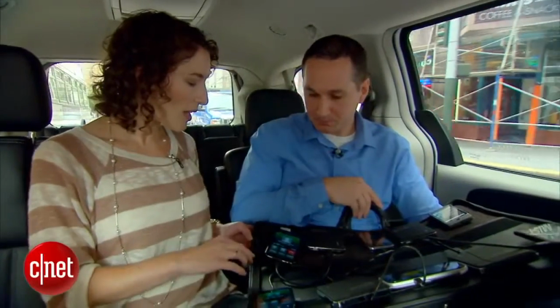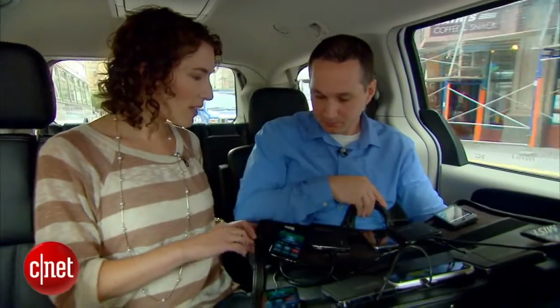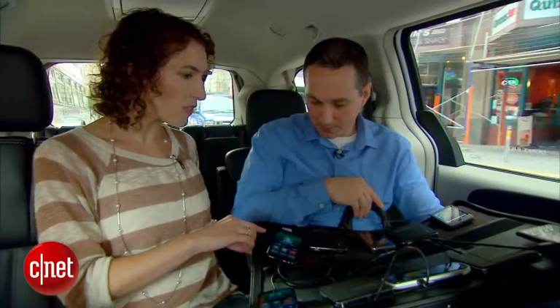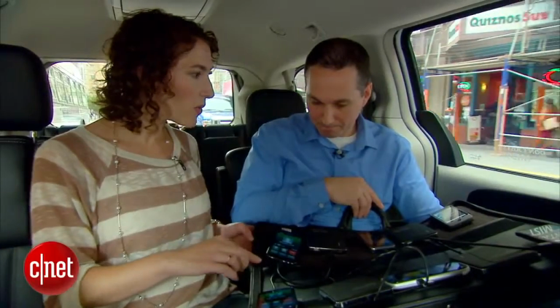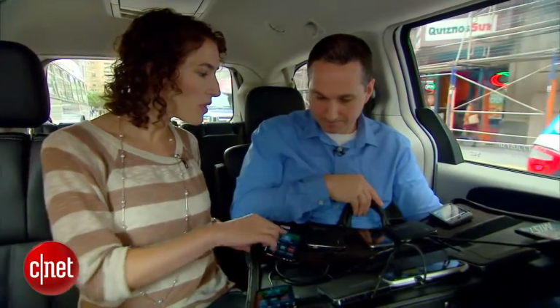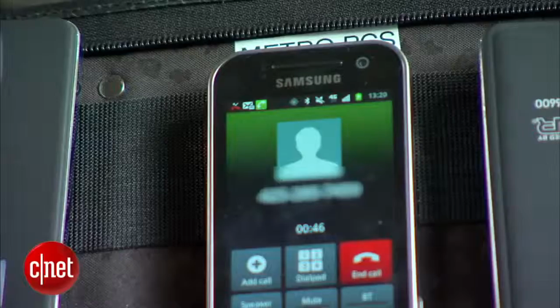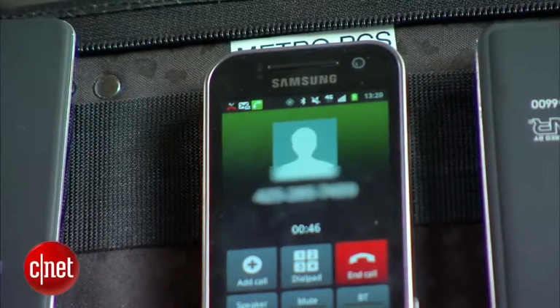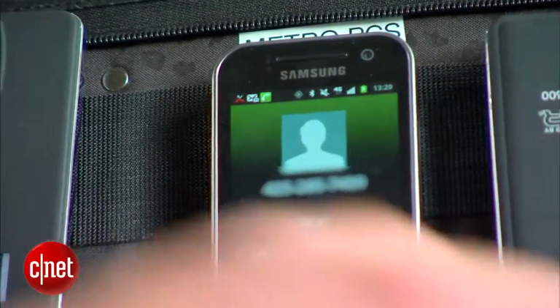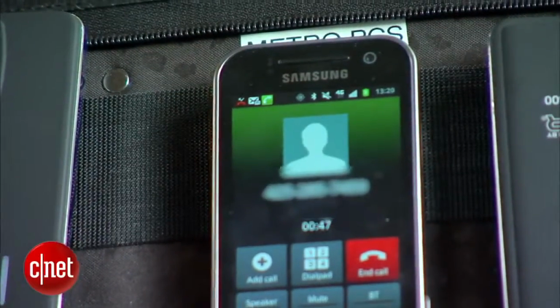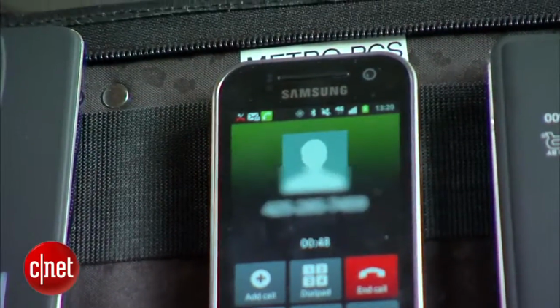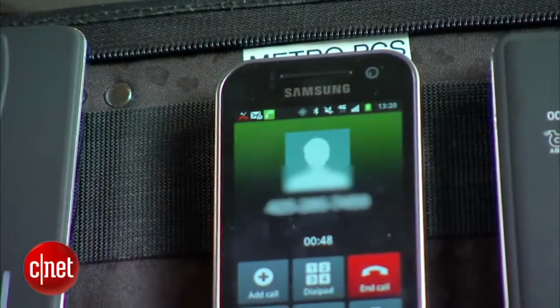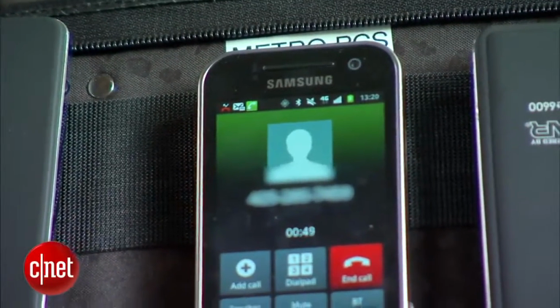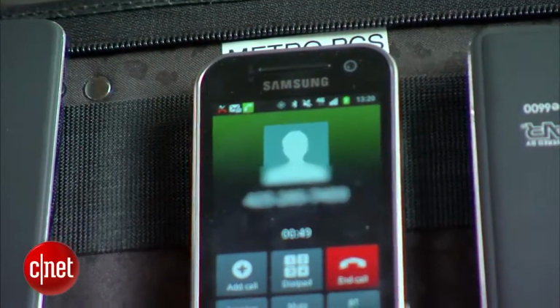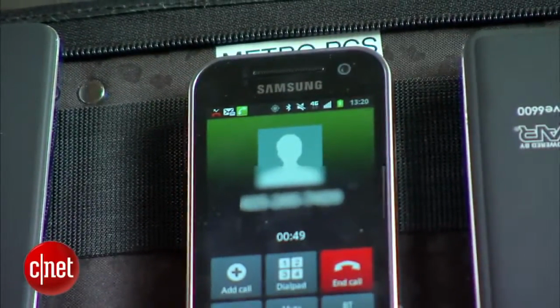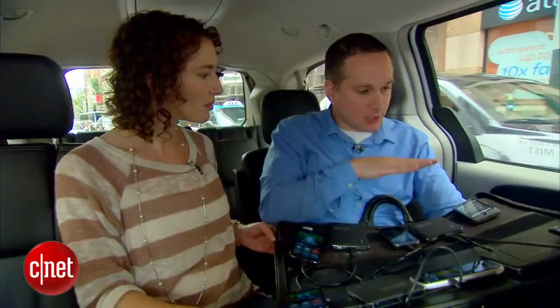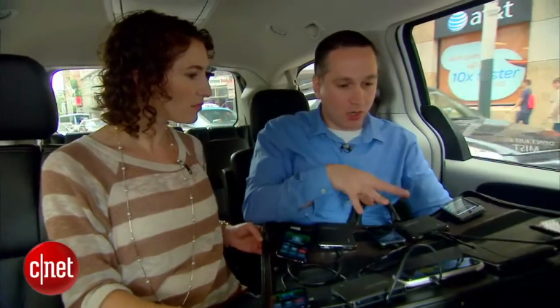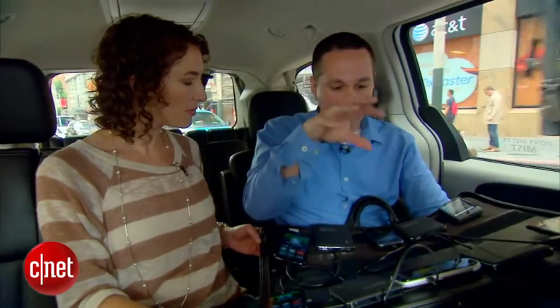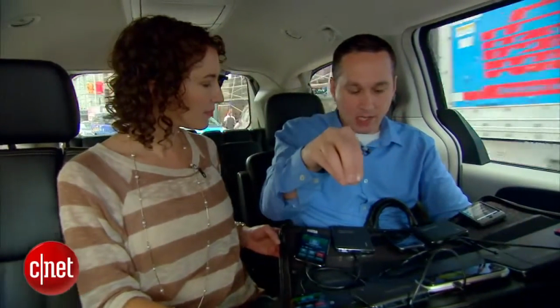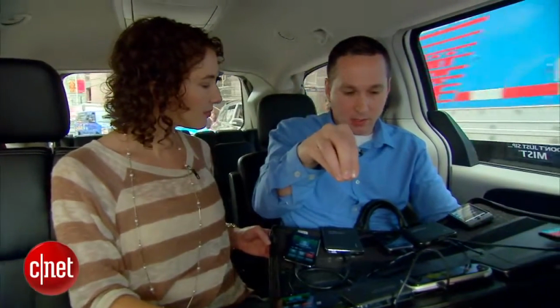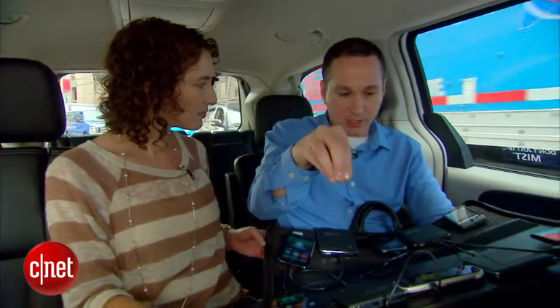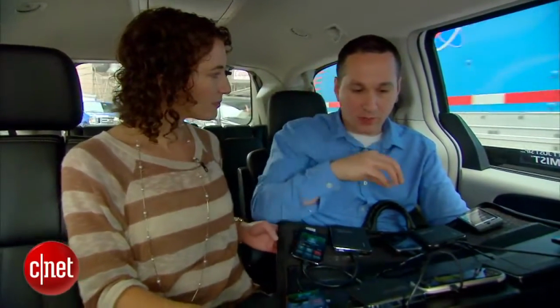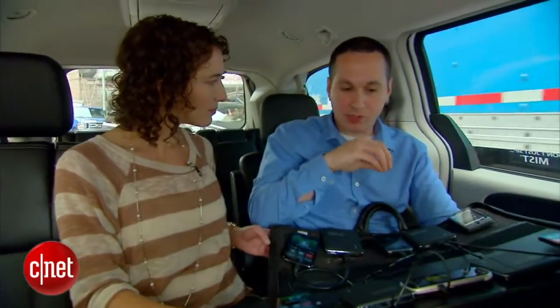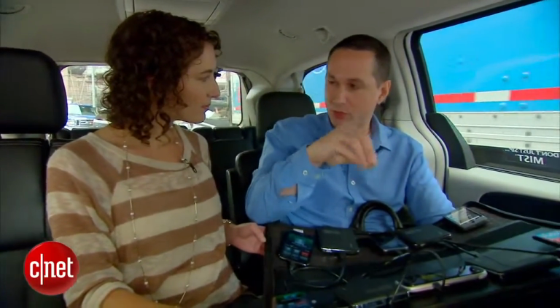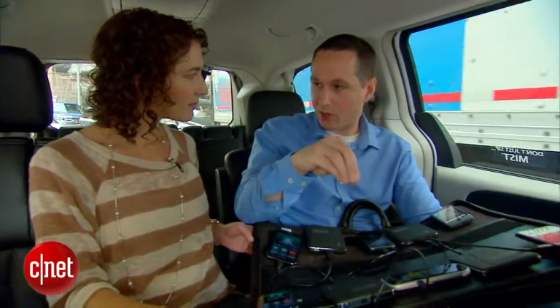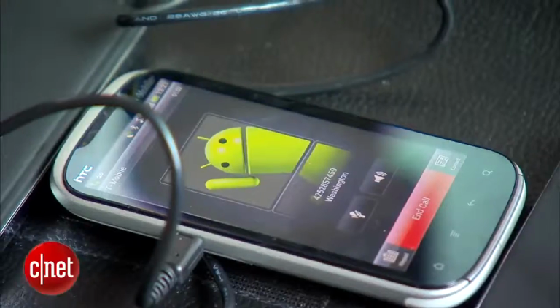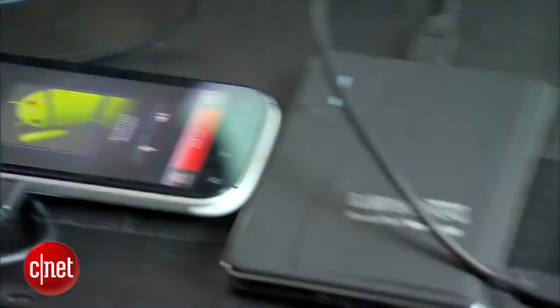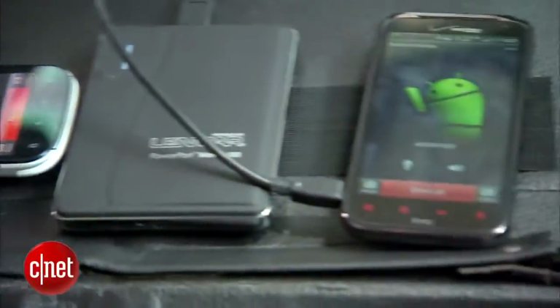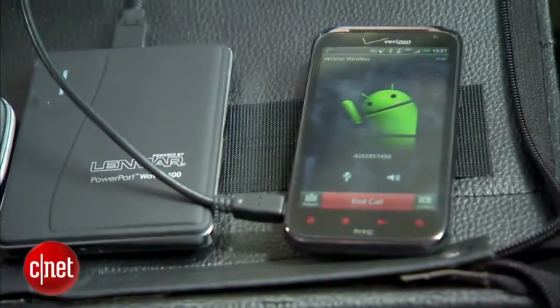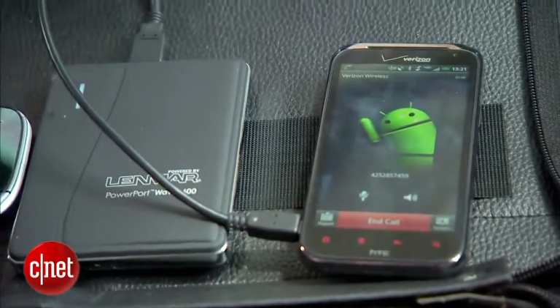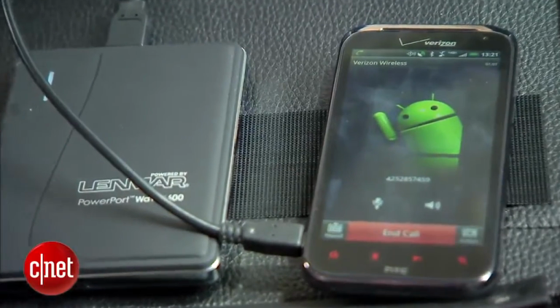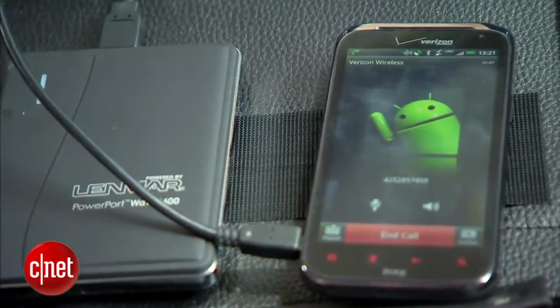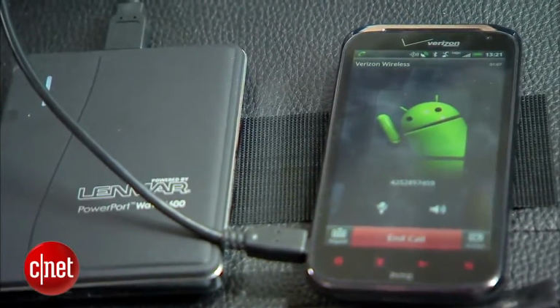So right now I see that these phones — most of them look like they're calling a phone number. What are they doing exactly? These are actually calling a server and holding an actual call and testing the signal strength back to that server at the same time.